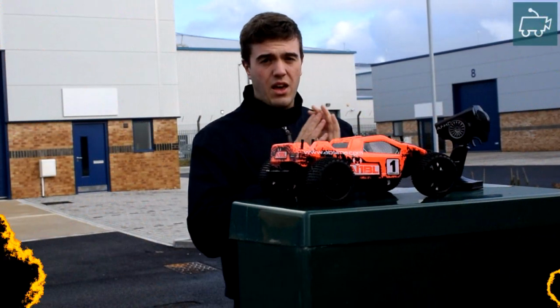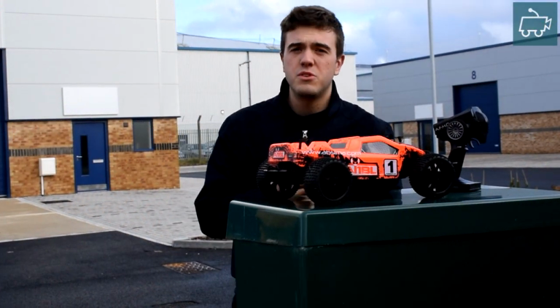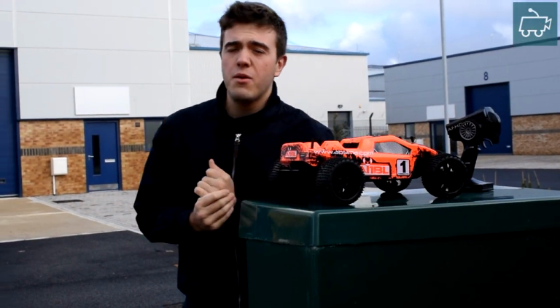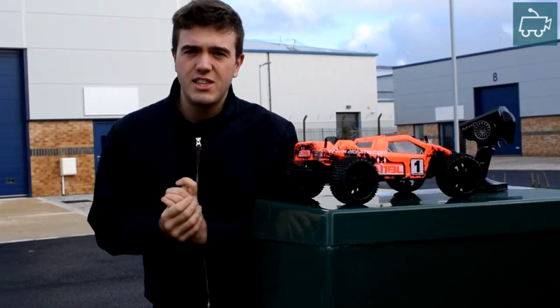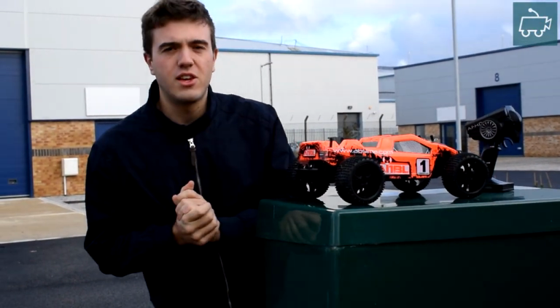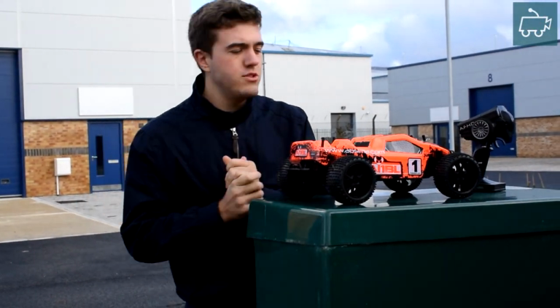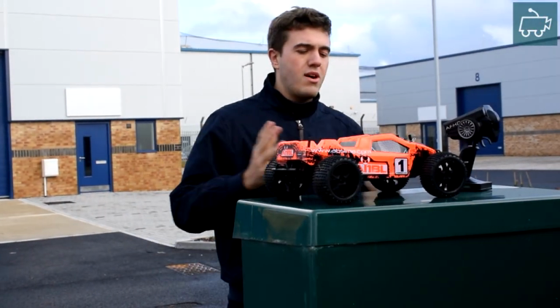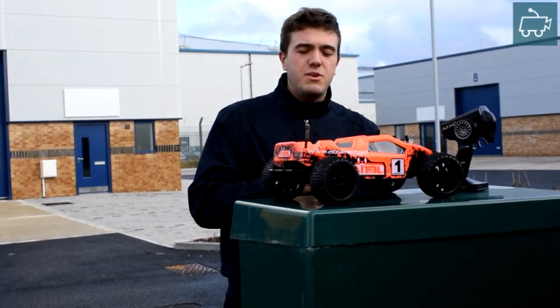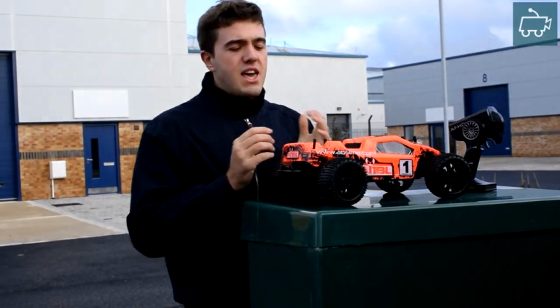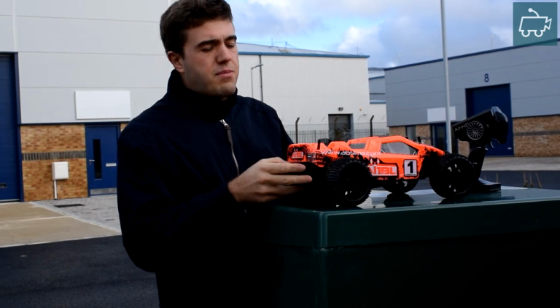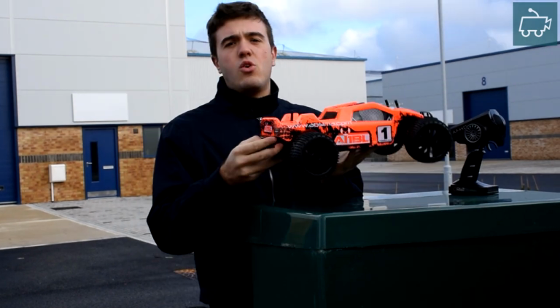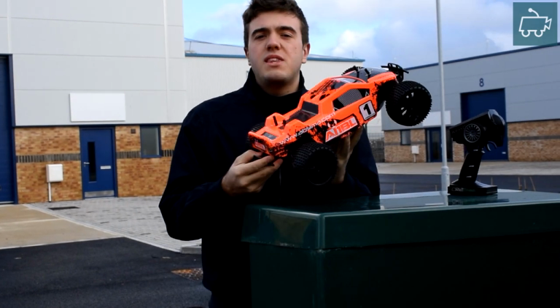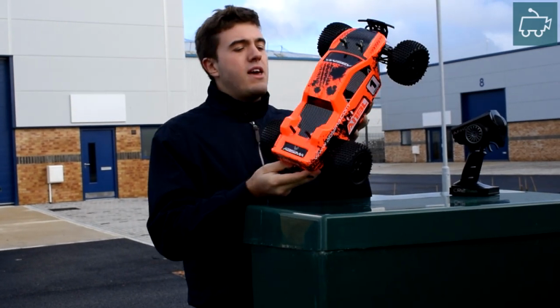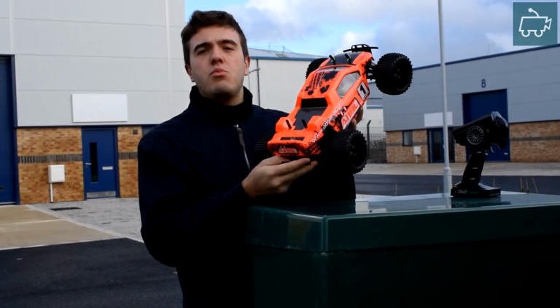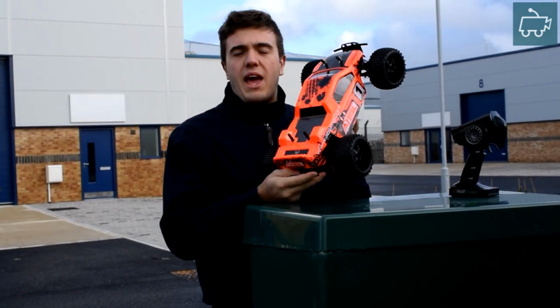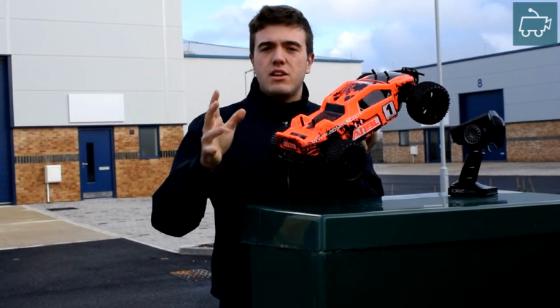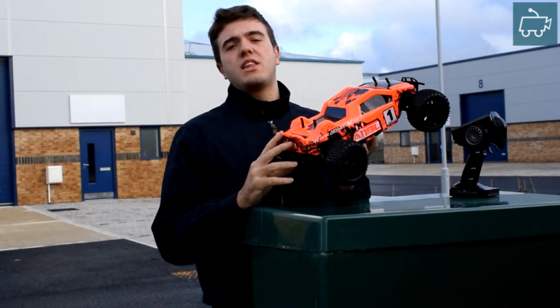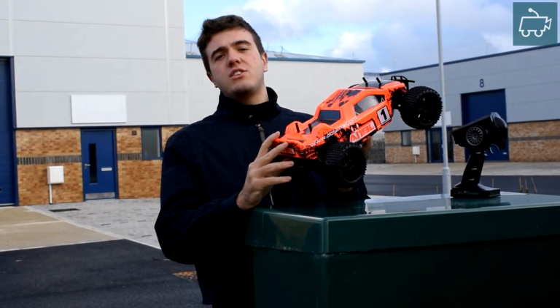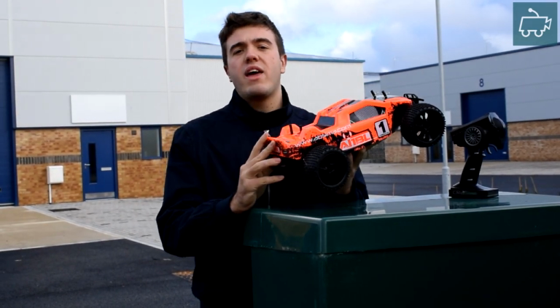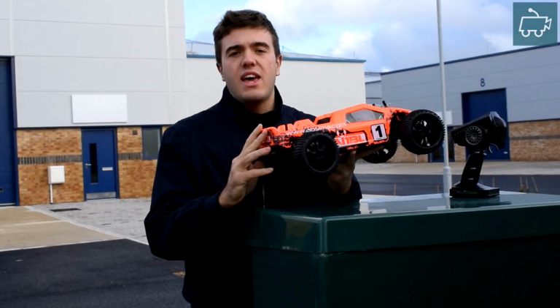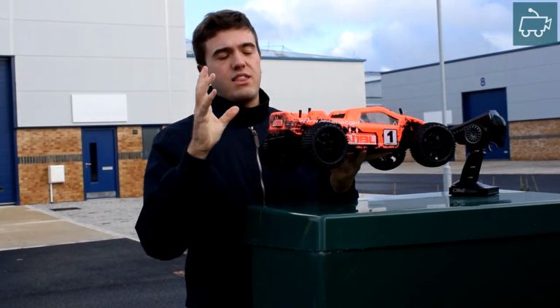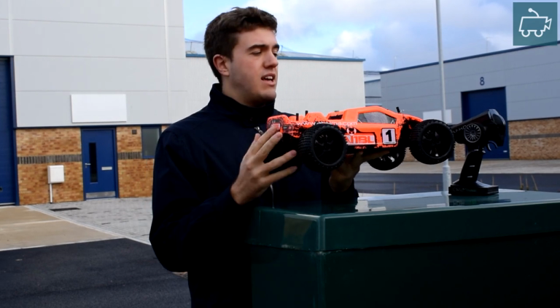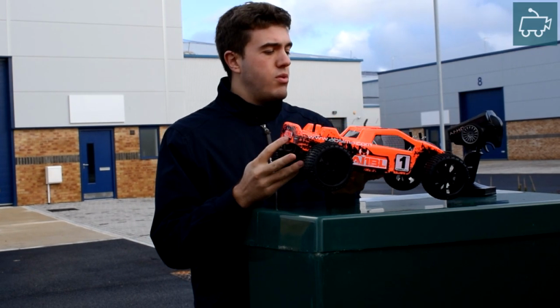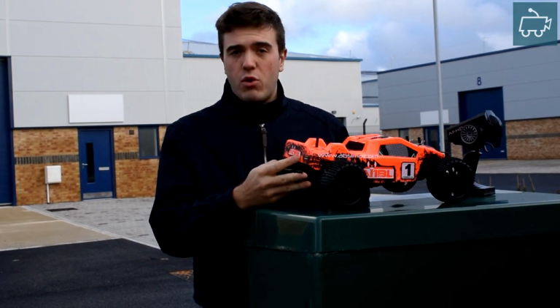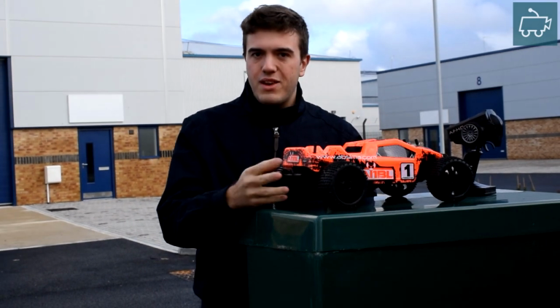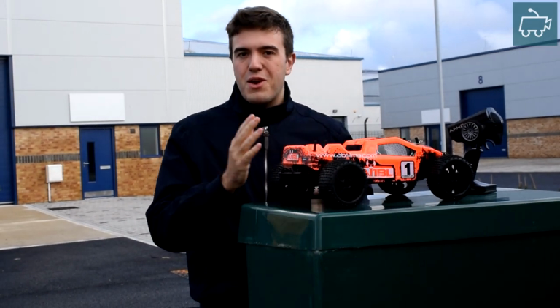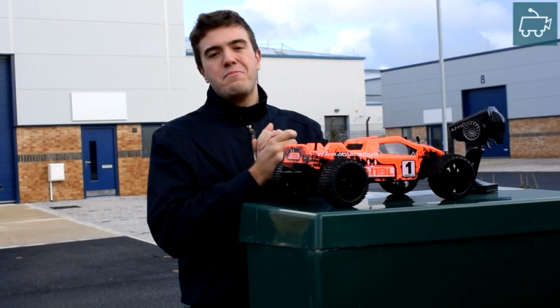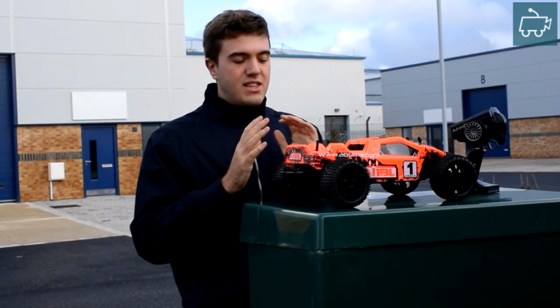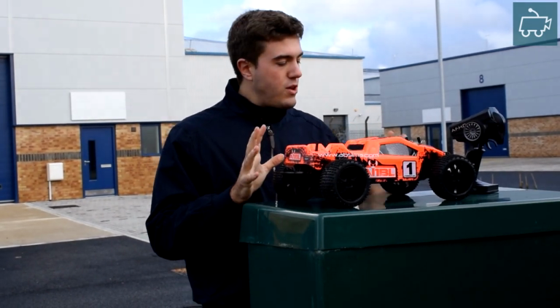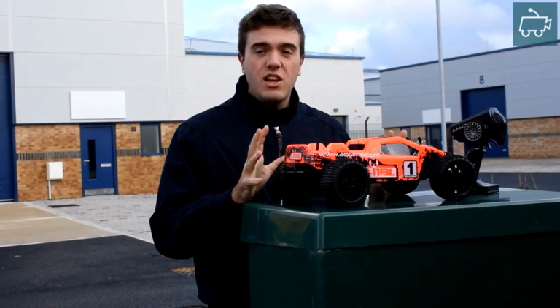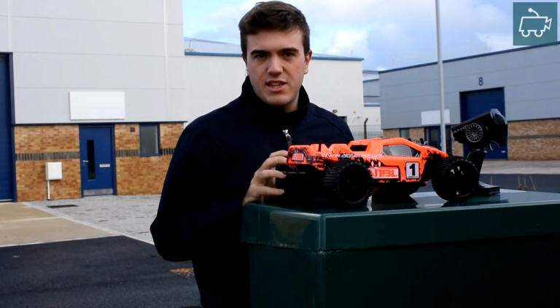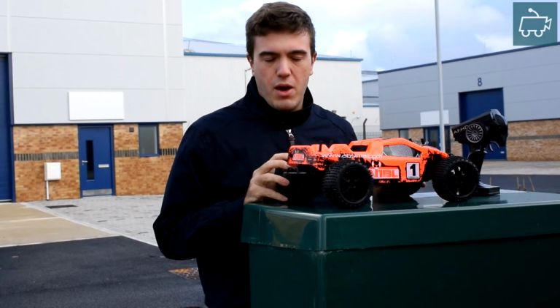Hello, welcome to another video by JT12's RC Videos. We're out today with the Absema 81BL. Last week we took it down the beach and we ran a 3-cell 11.1 volt LiPo in it — ran very, very well. Today we're going to be using another 3-cell LiPo.